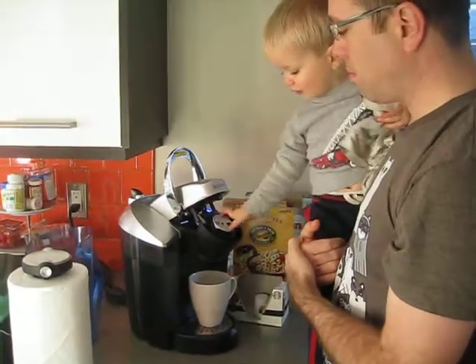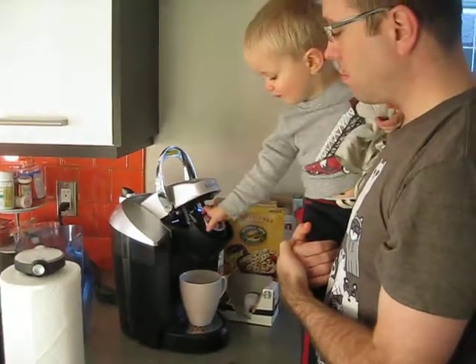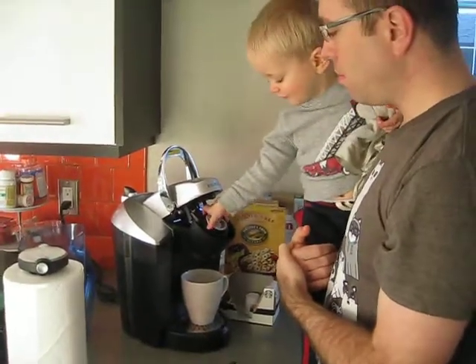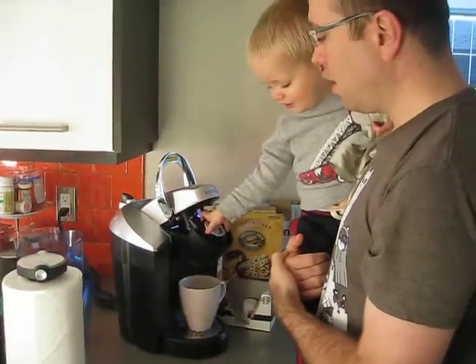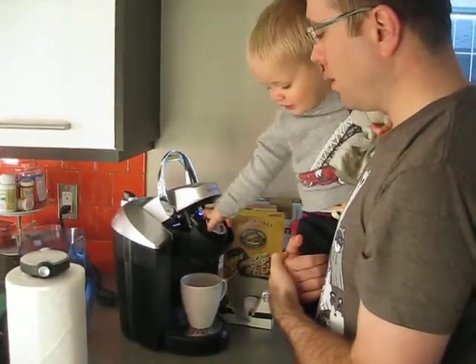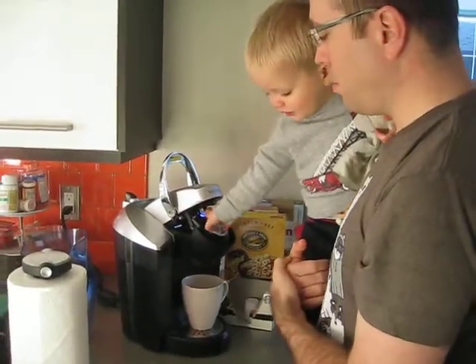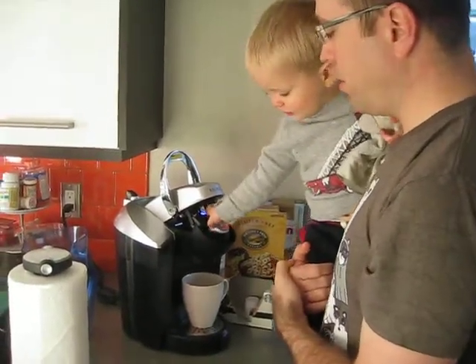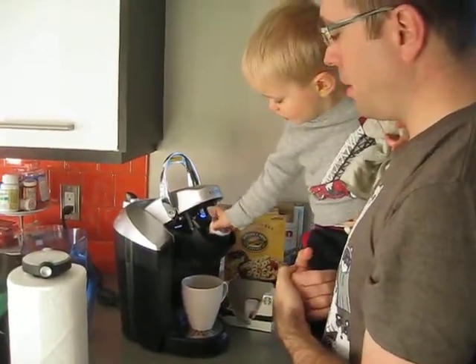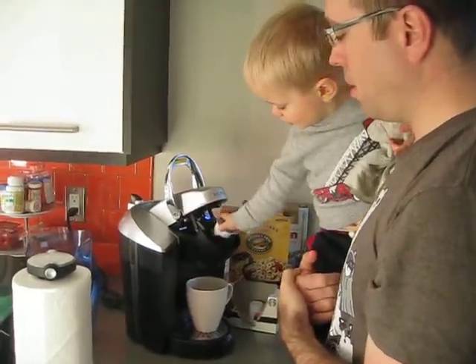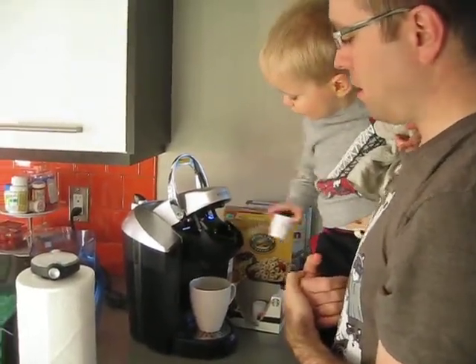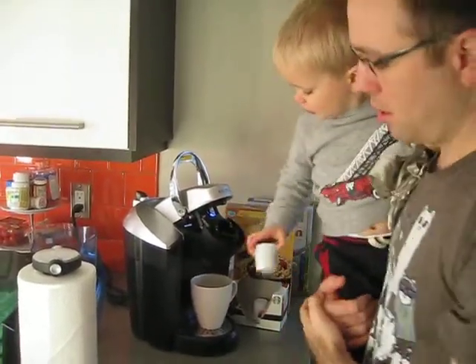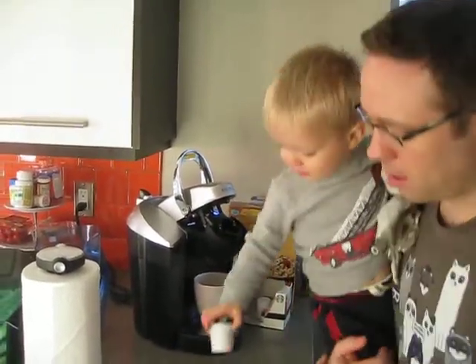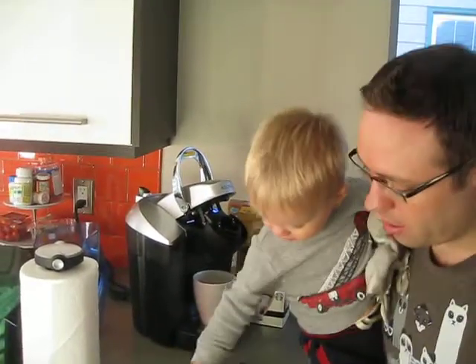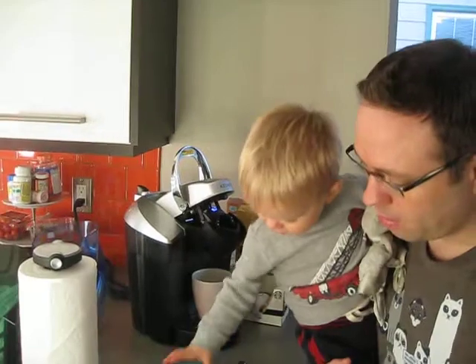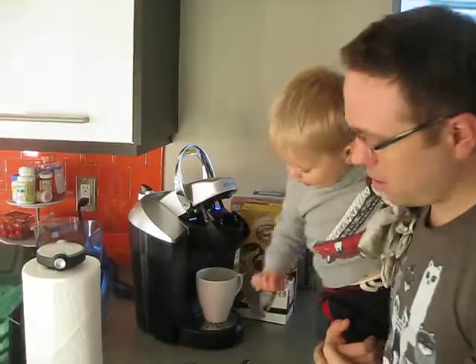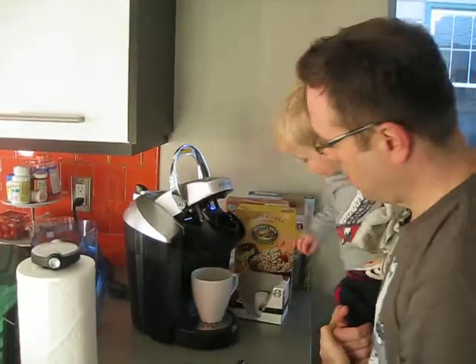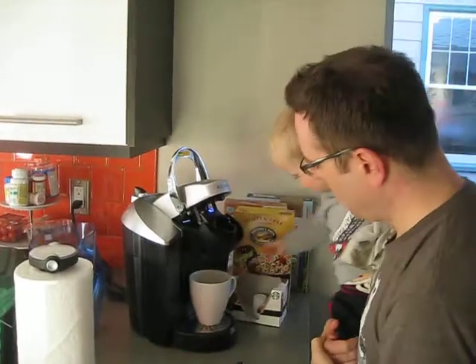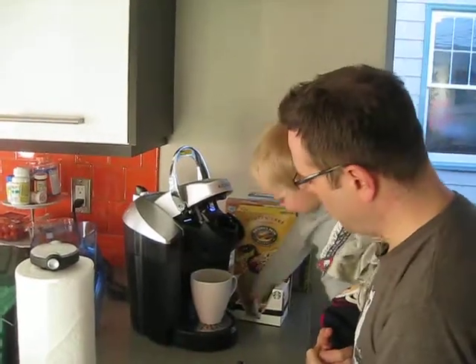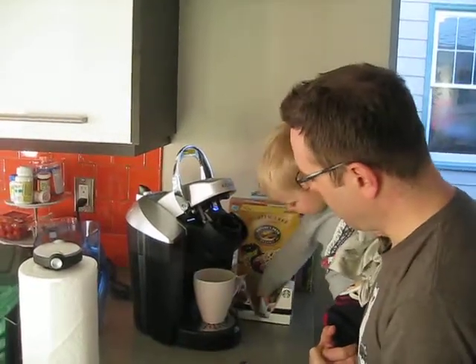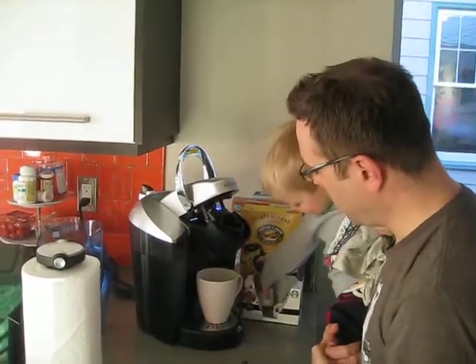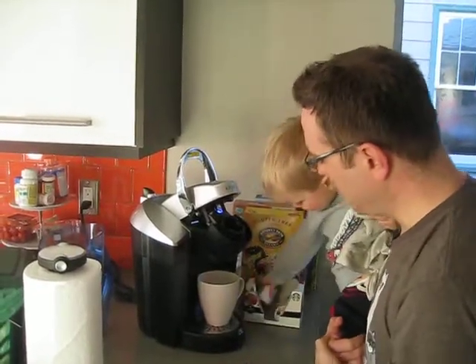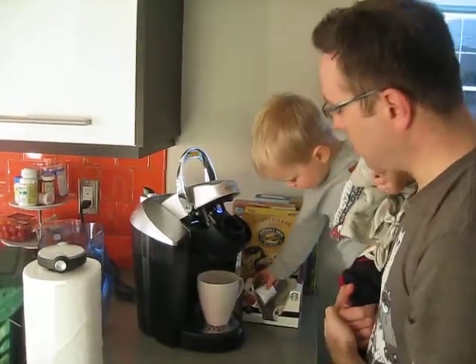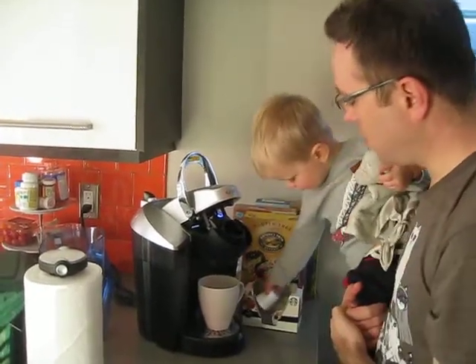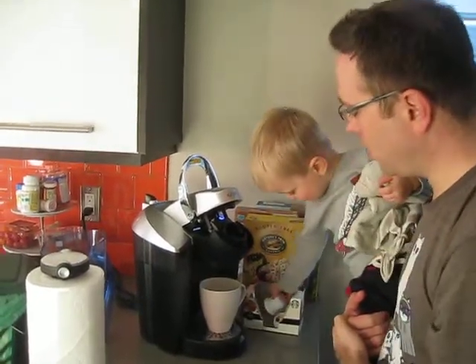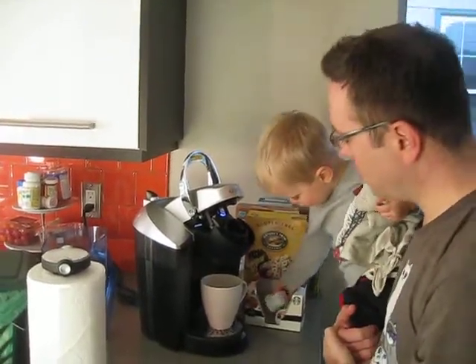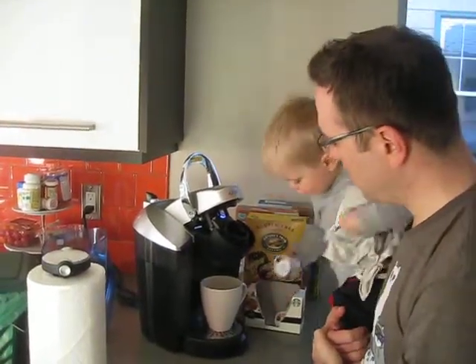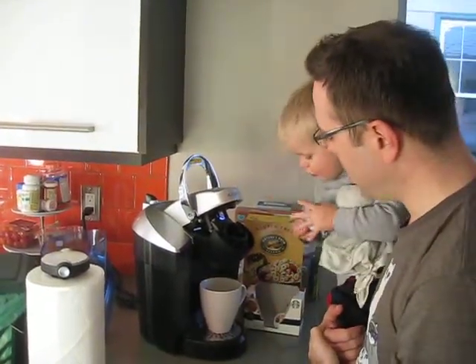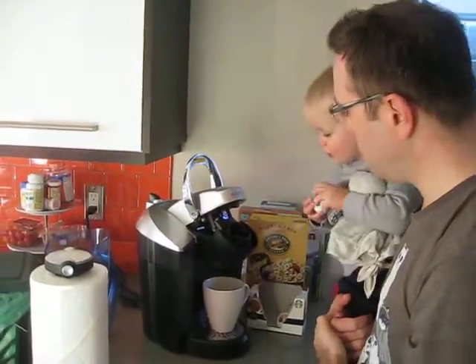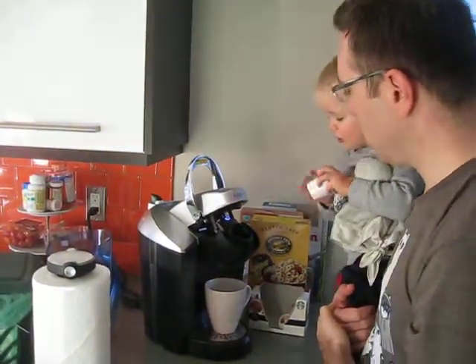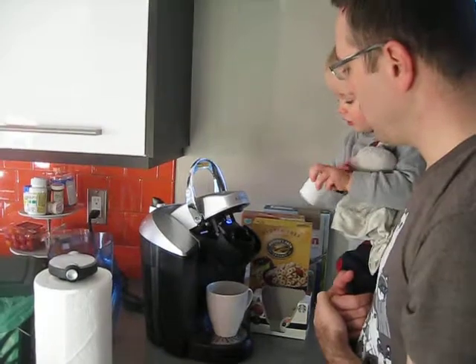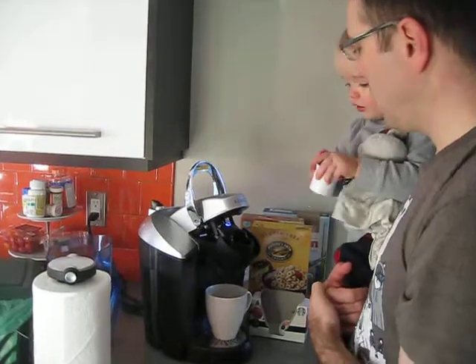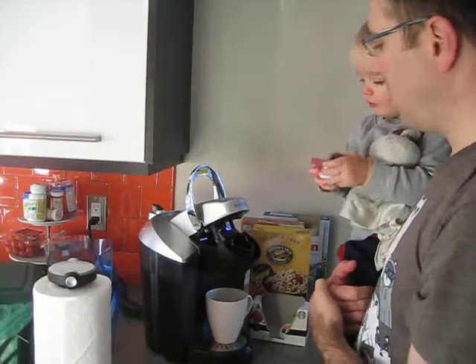New cup in. That's right, you put the new cup in. There you go. And you're going to grab one of those things. New cups. Is that a good one? Yeah.